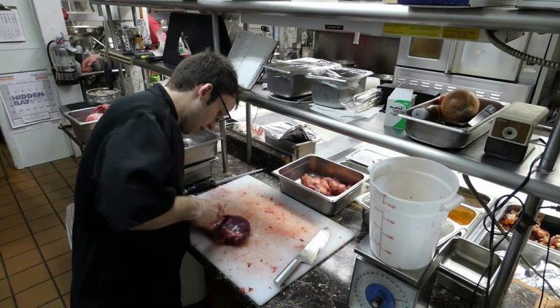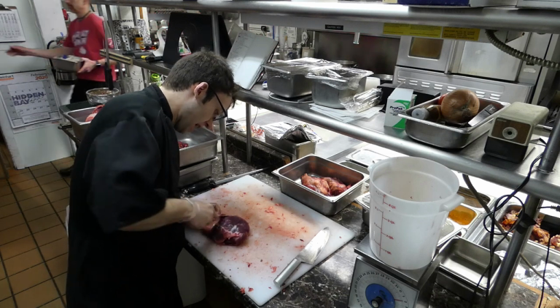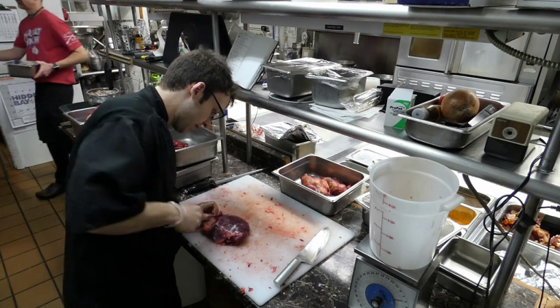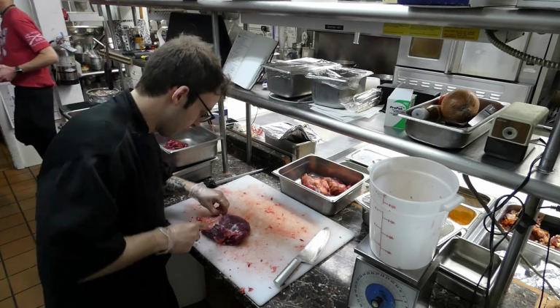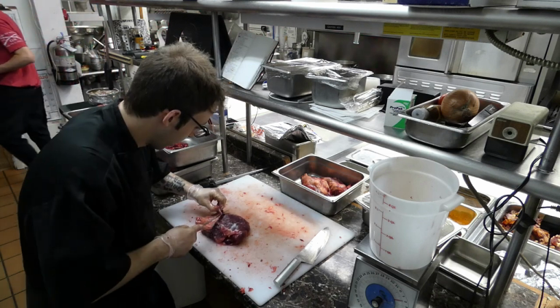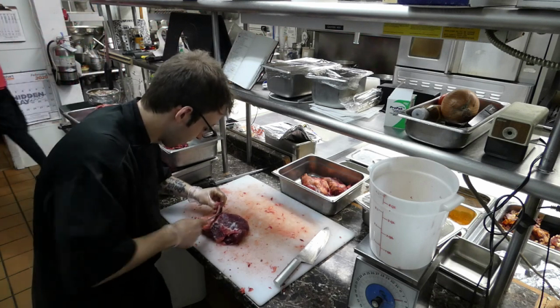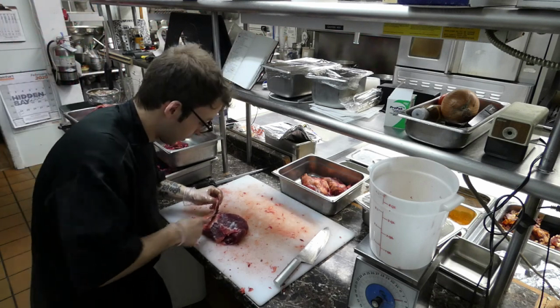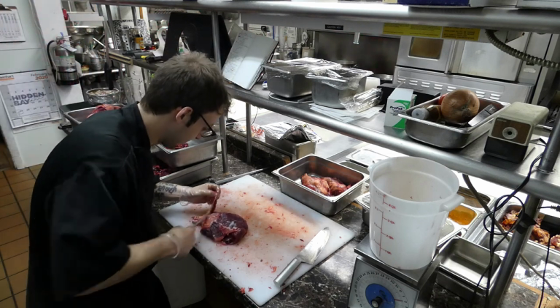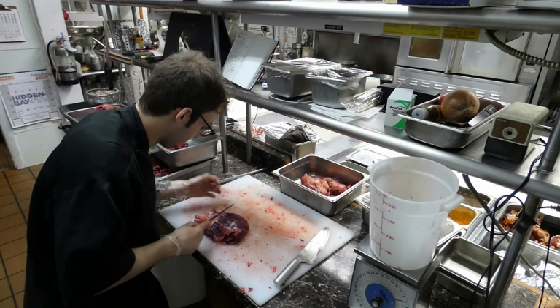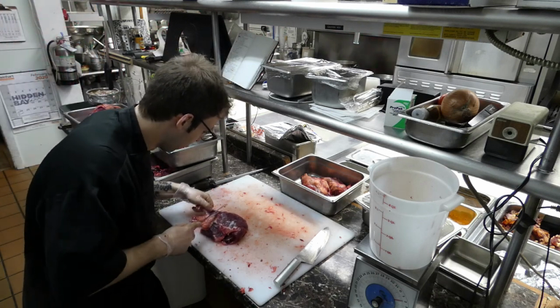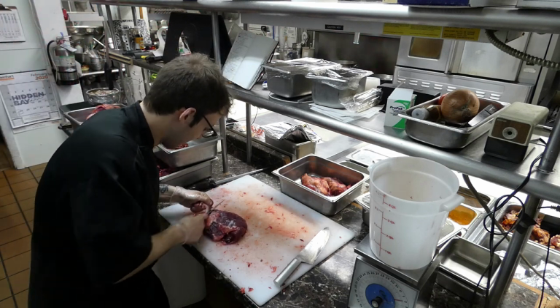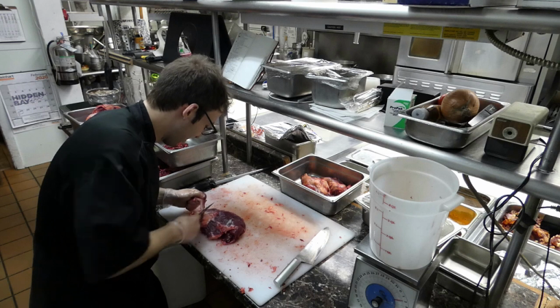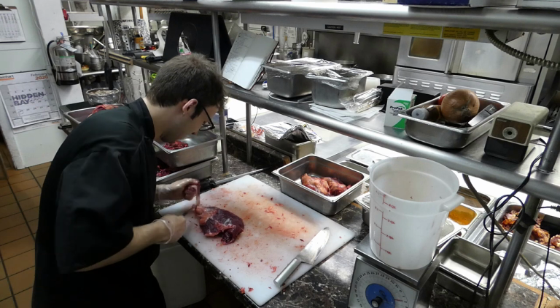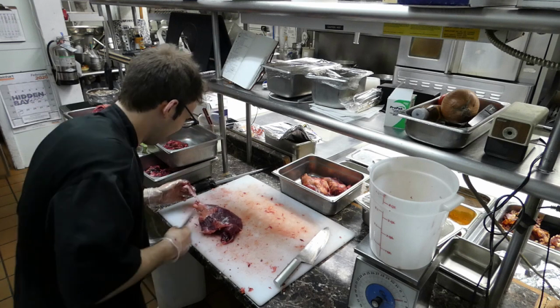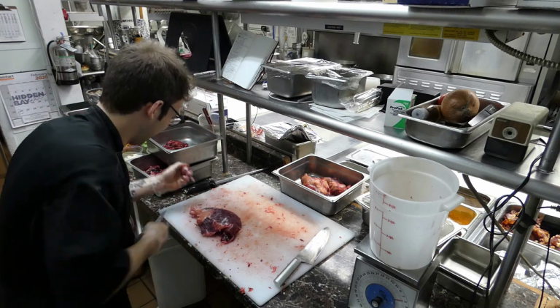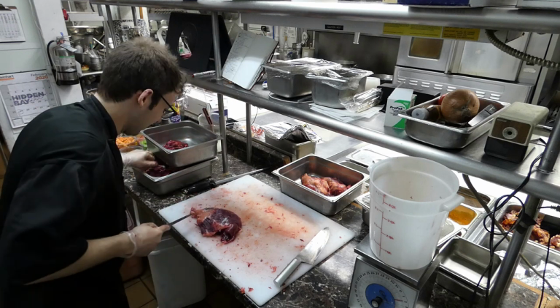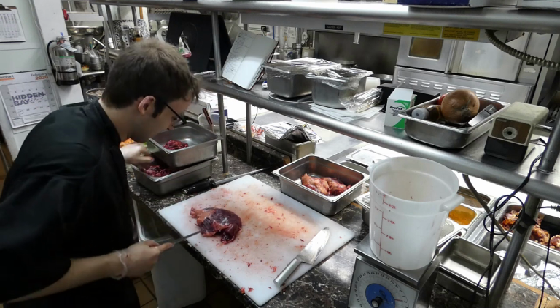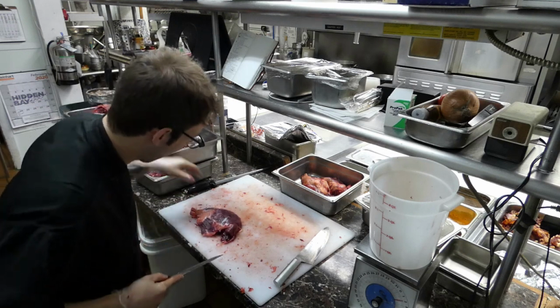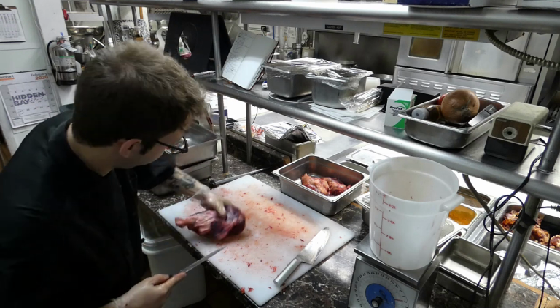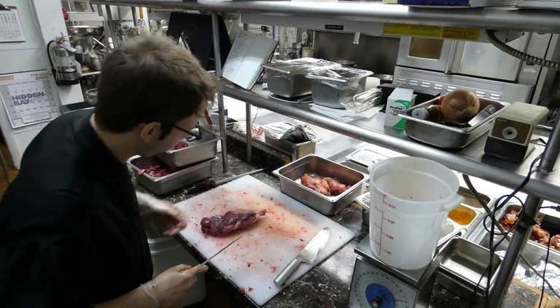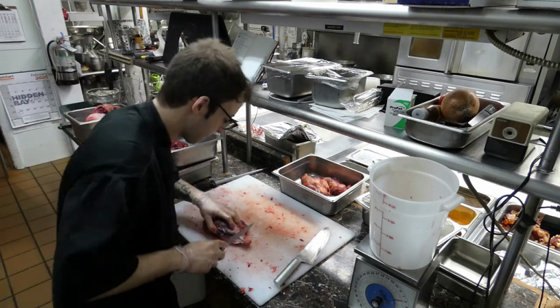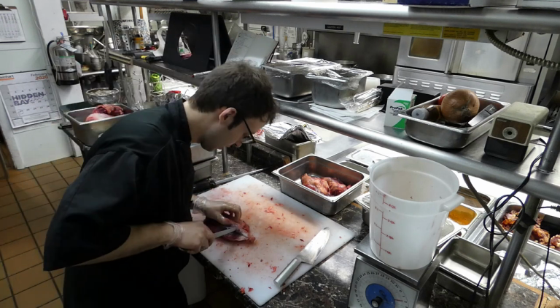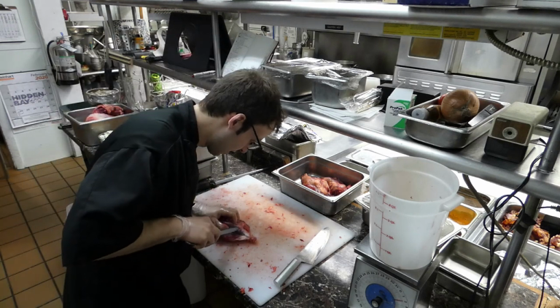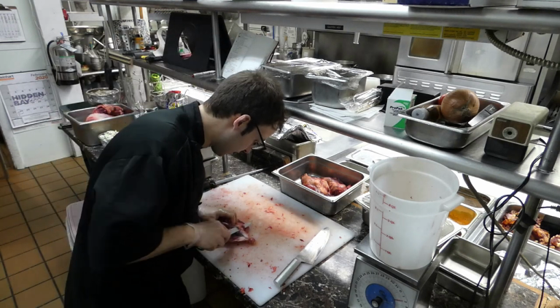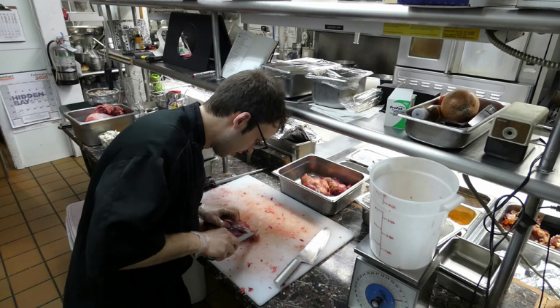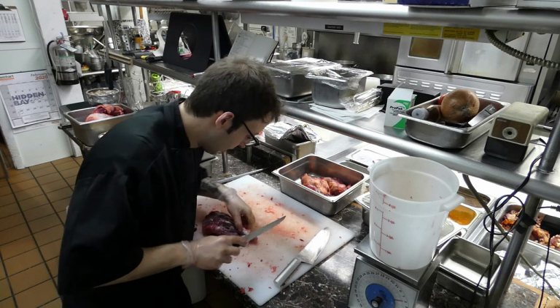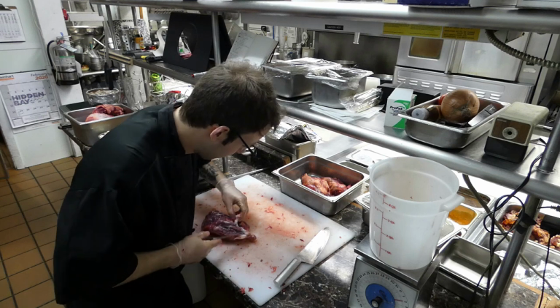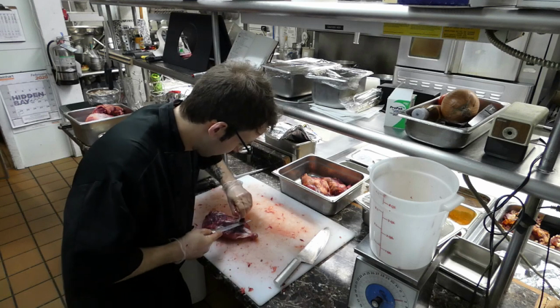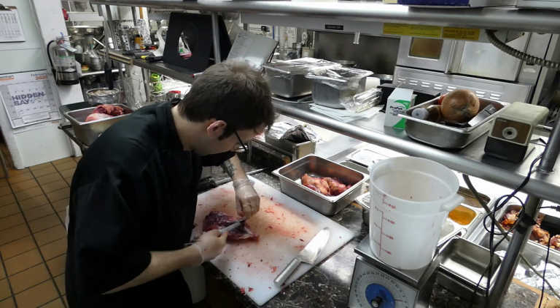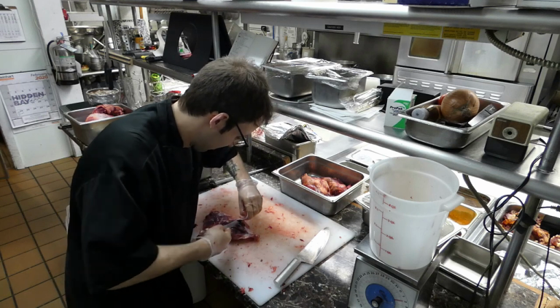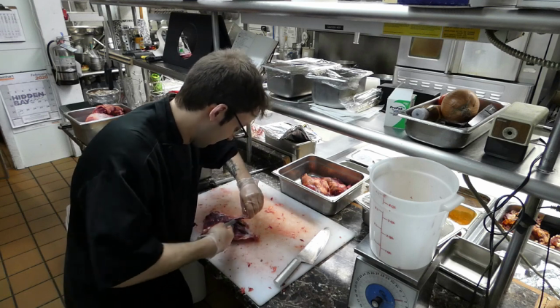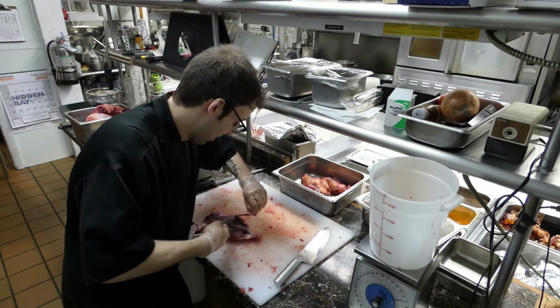These back legs, these are big ones — she's fat. There's still a bunch left on the hide too.